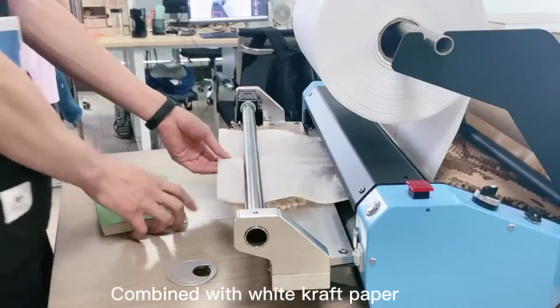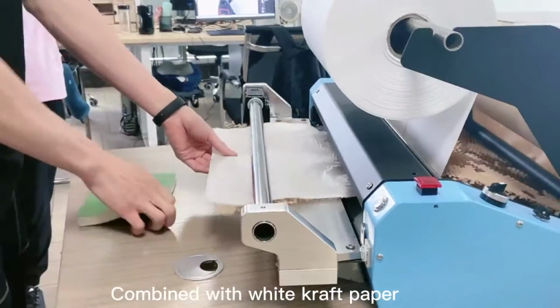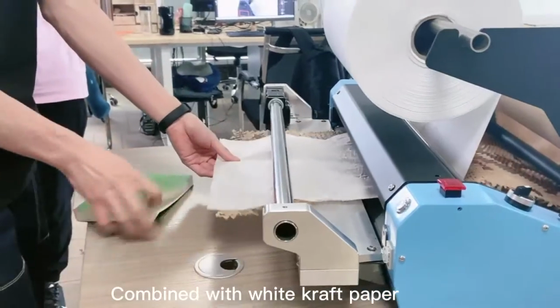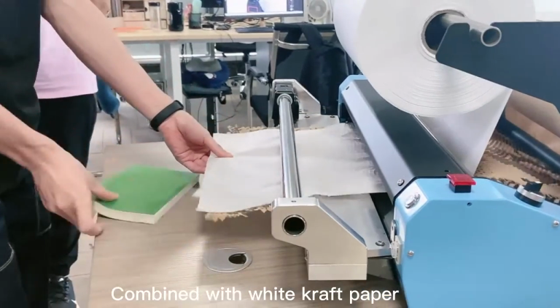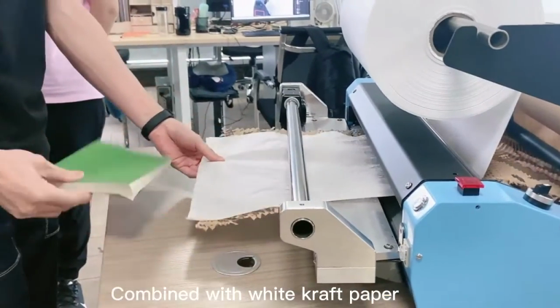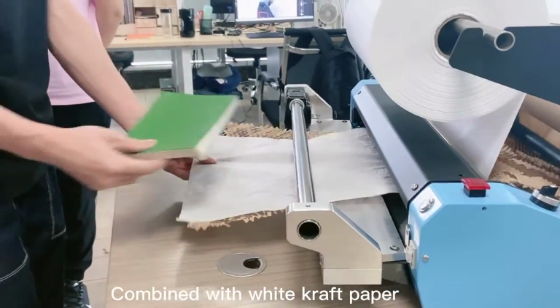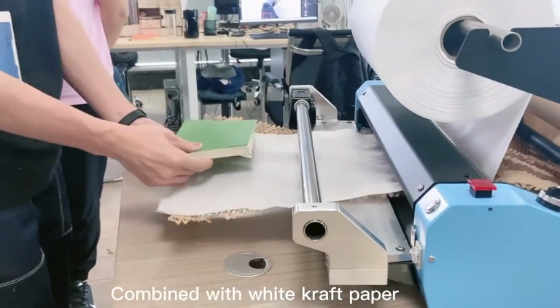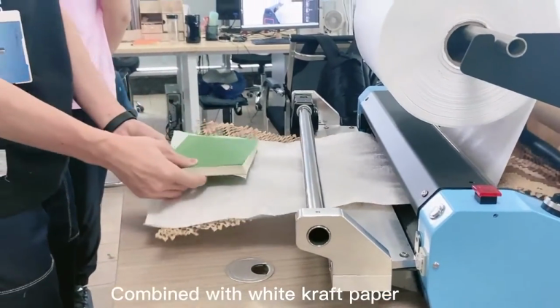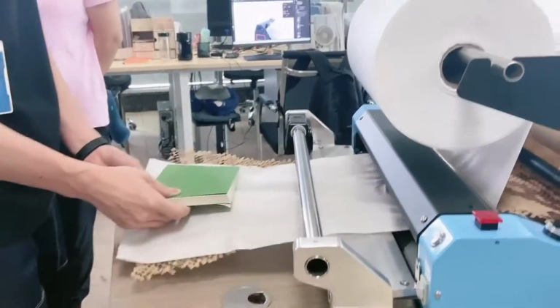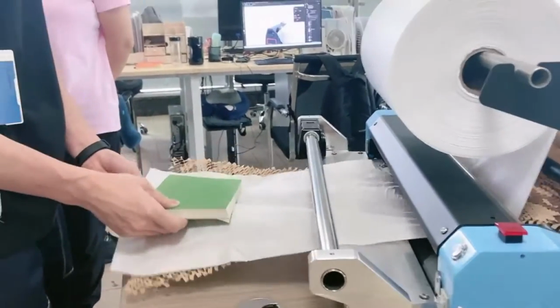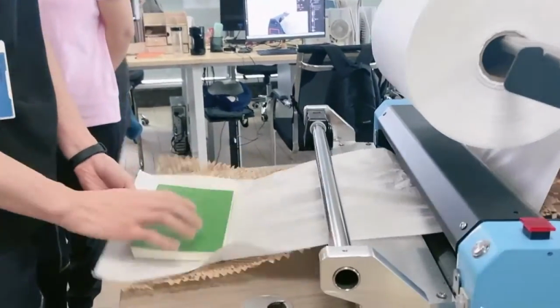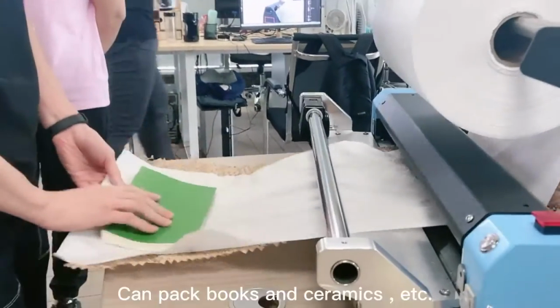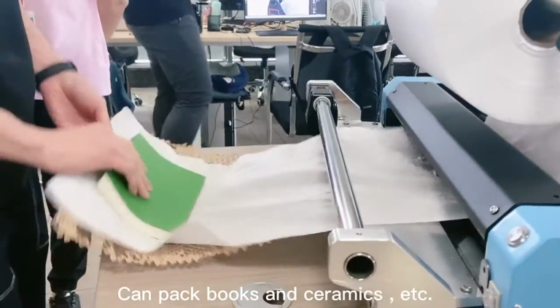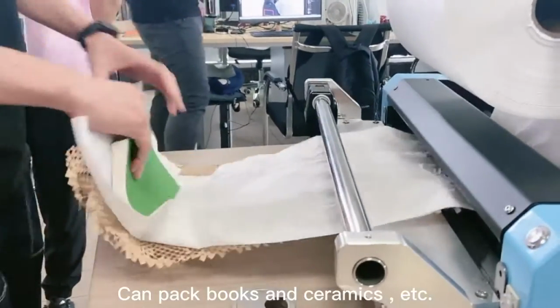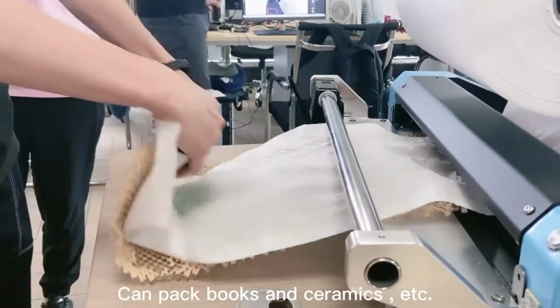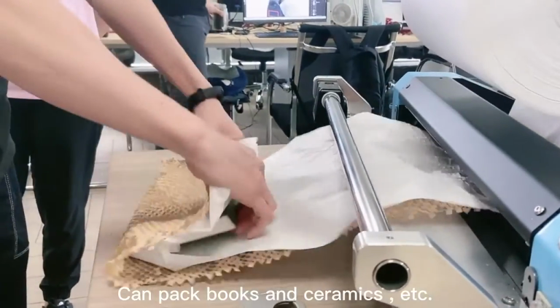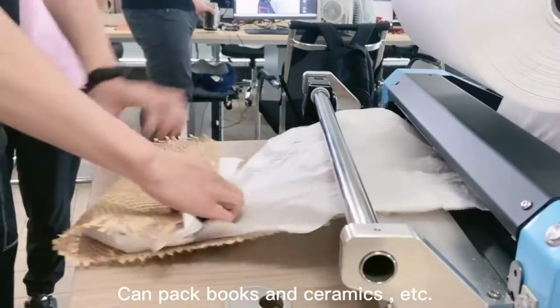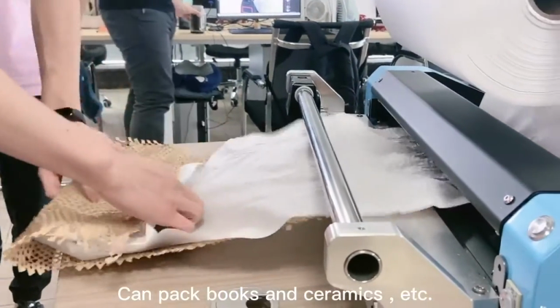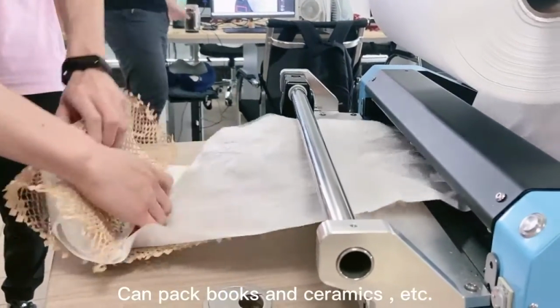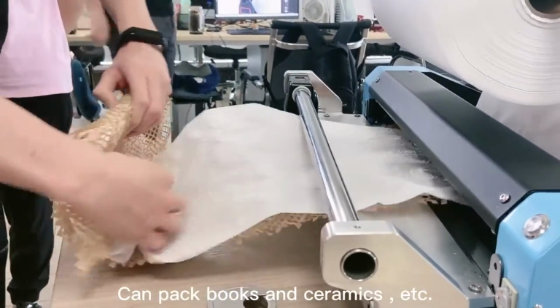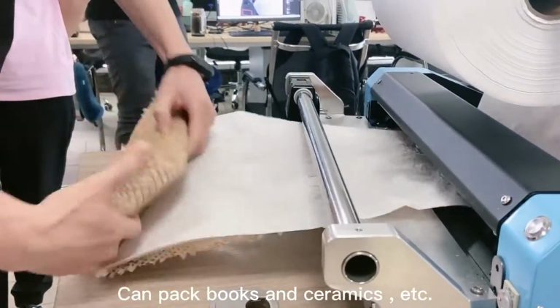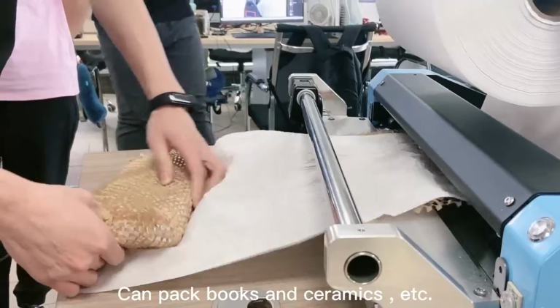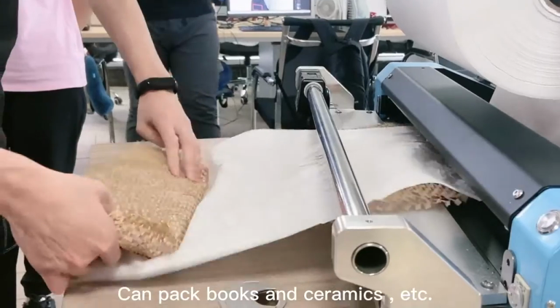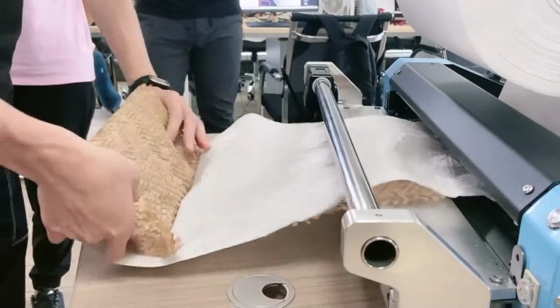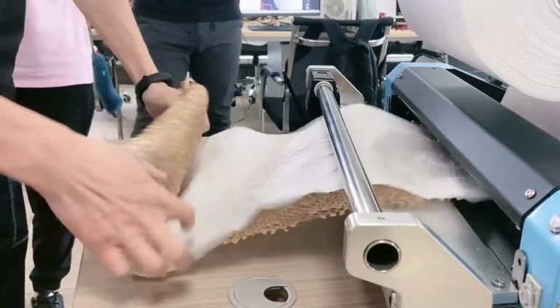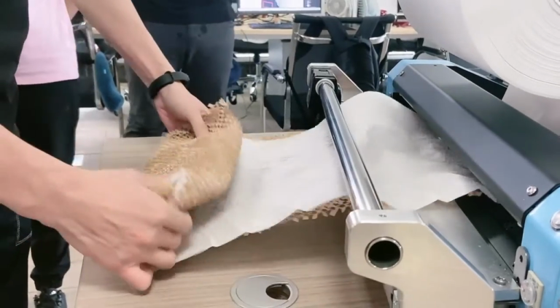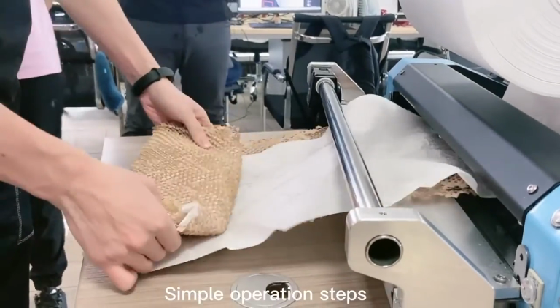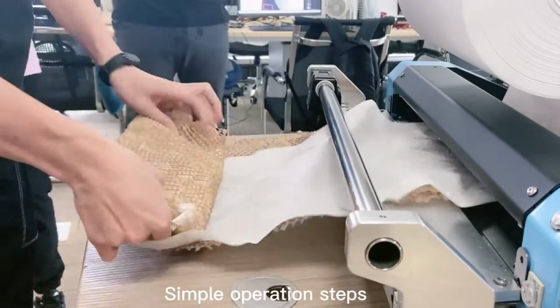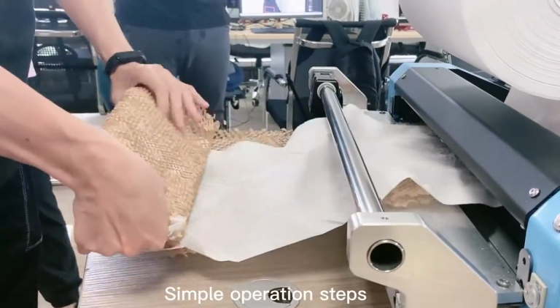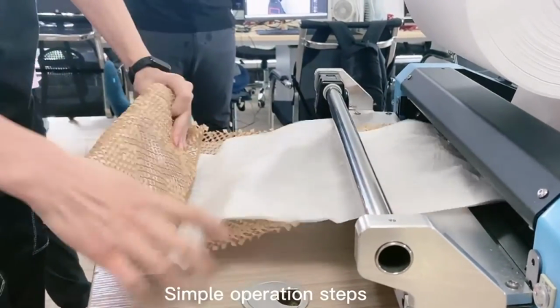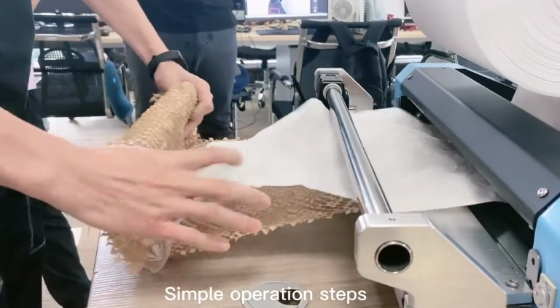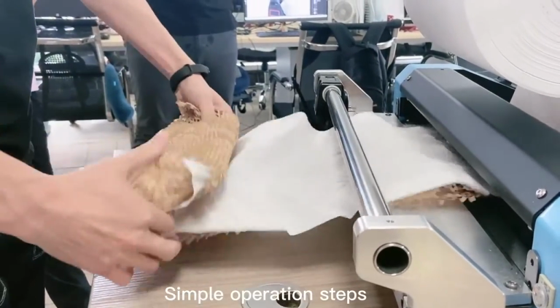Combined with white craft paper, it can pack books and ceramics. Simple operation steps.